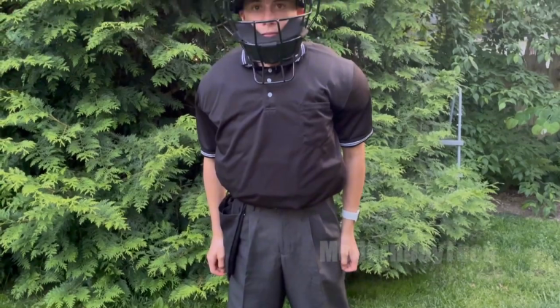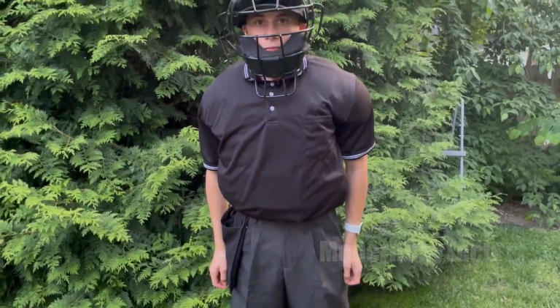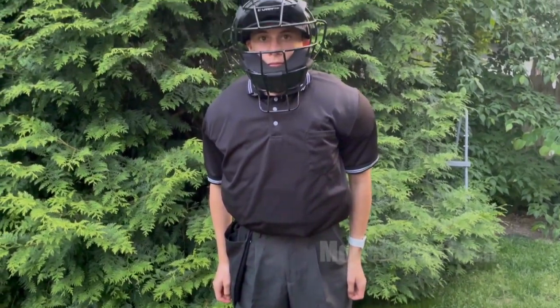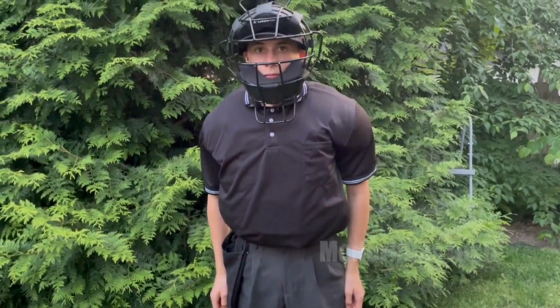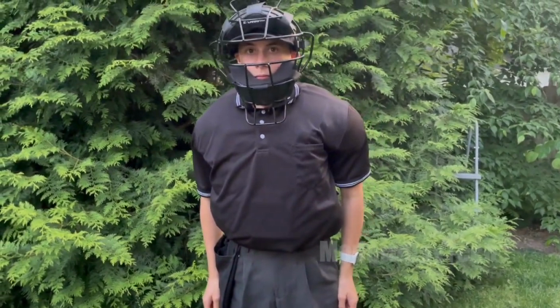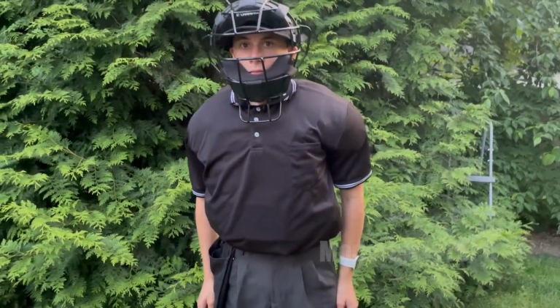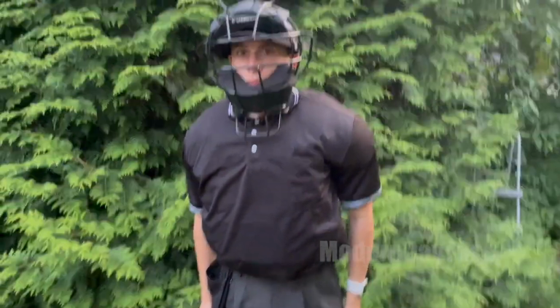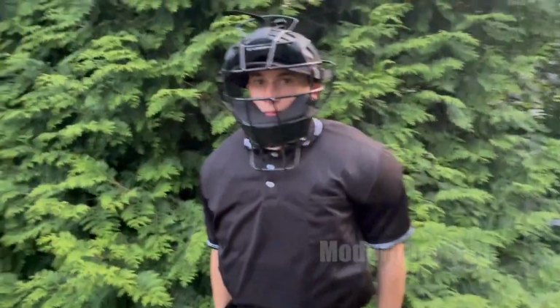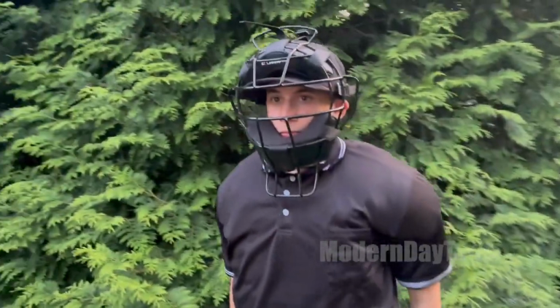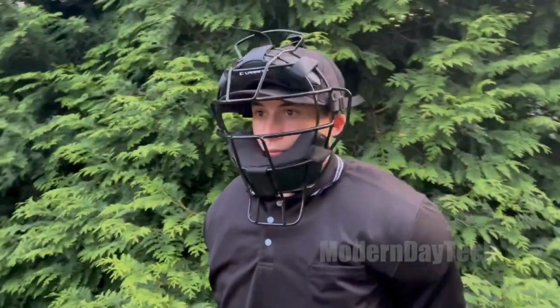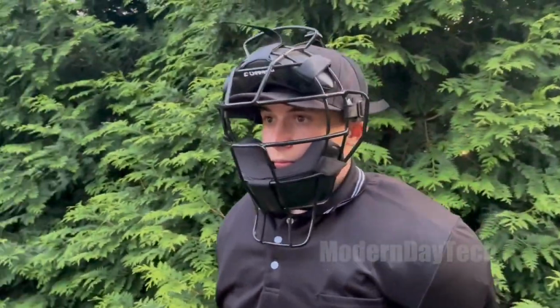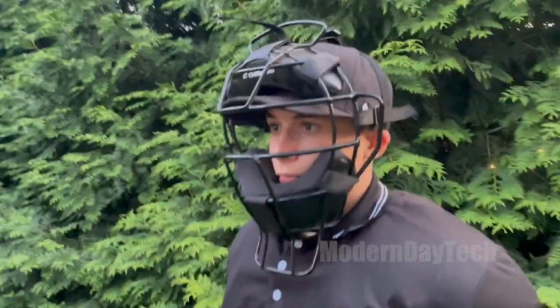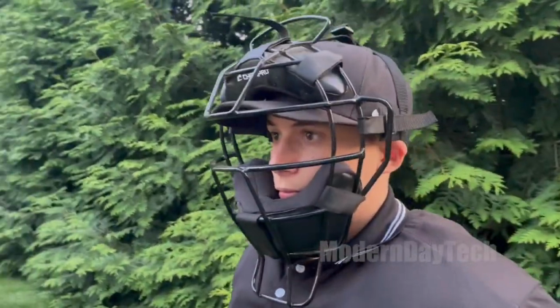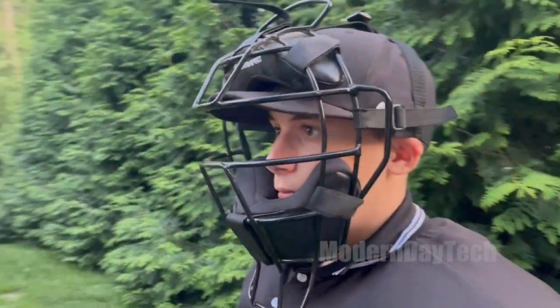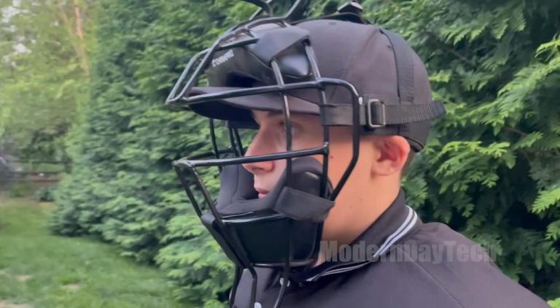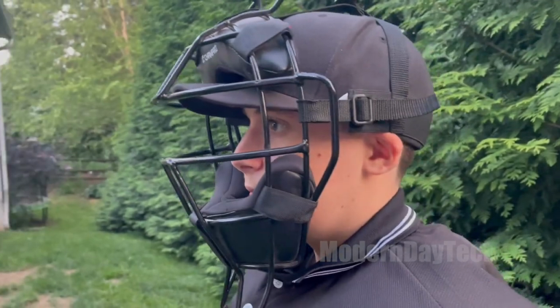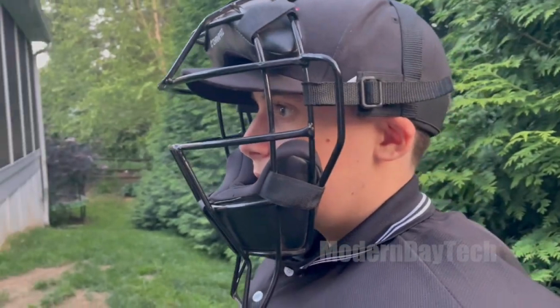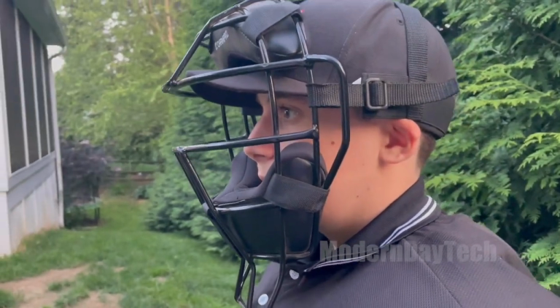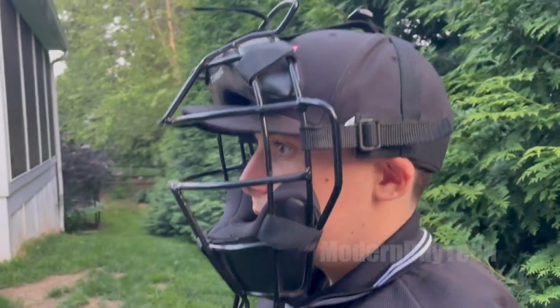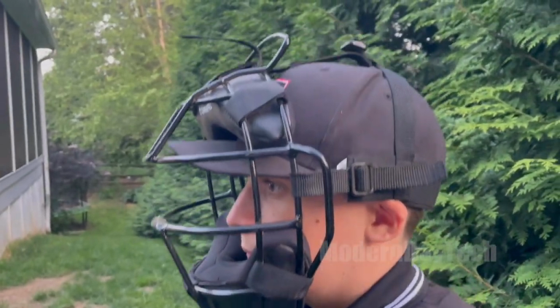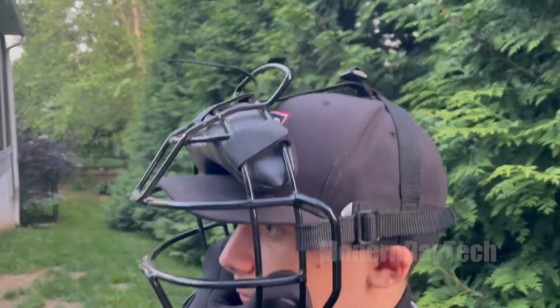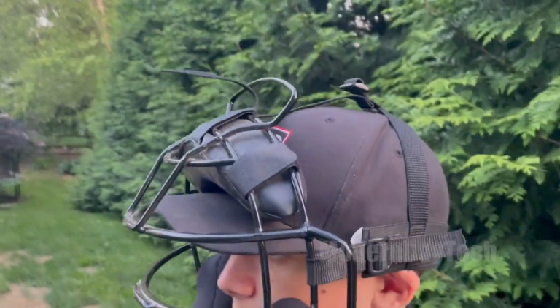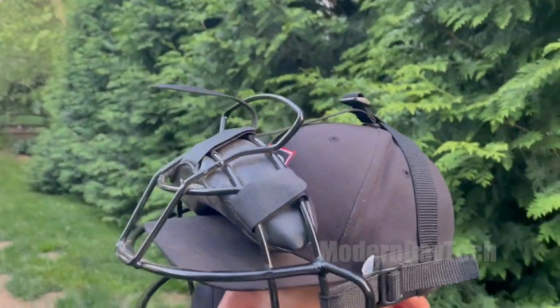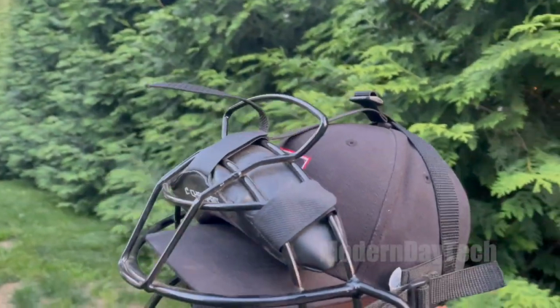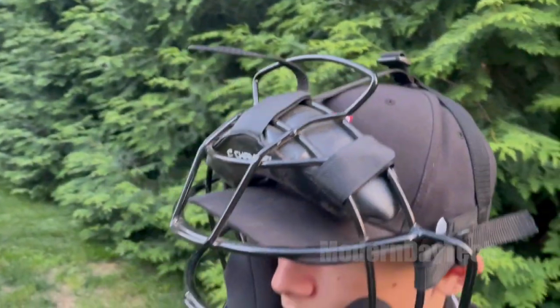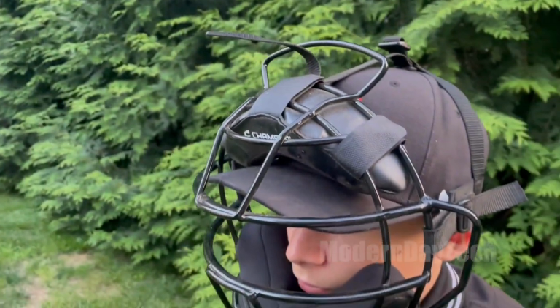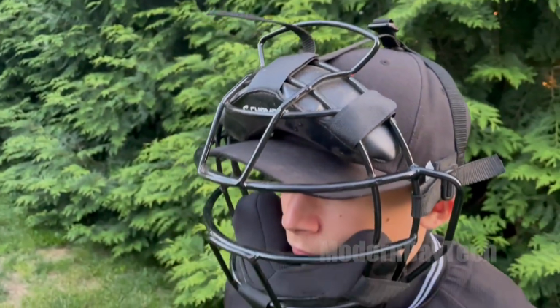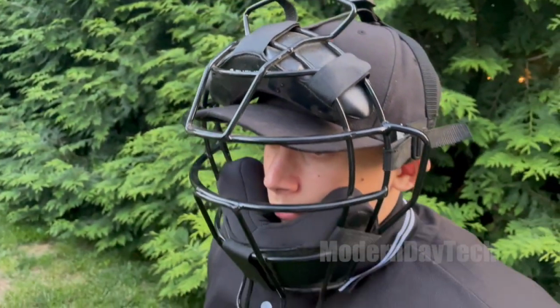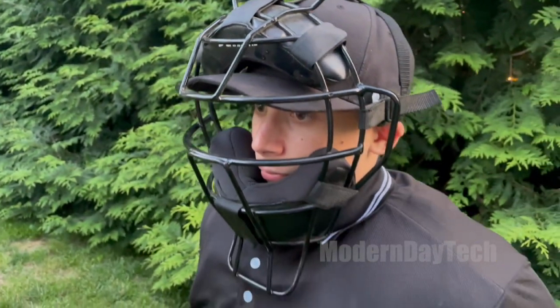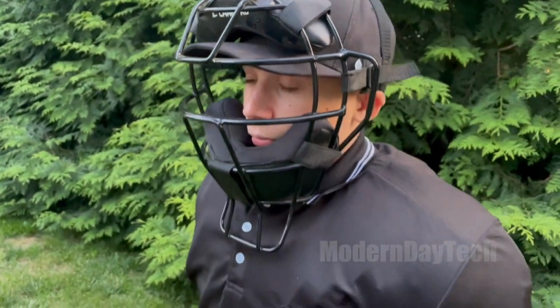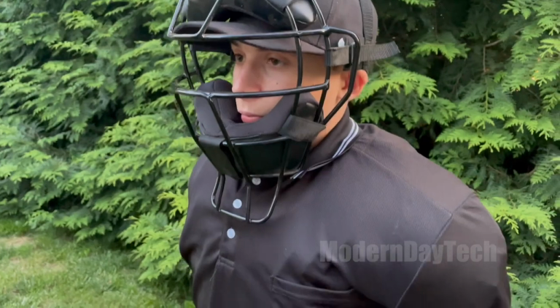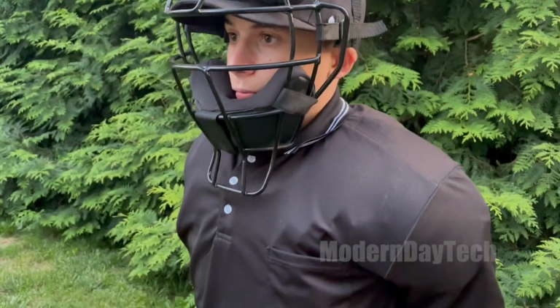My 15-year-old son just started umpiring for some local baseball leagues. We had to buy him the complete set of gear so that he could be an umpire behind the plate.